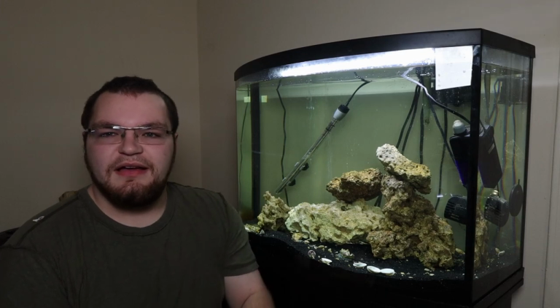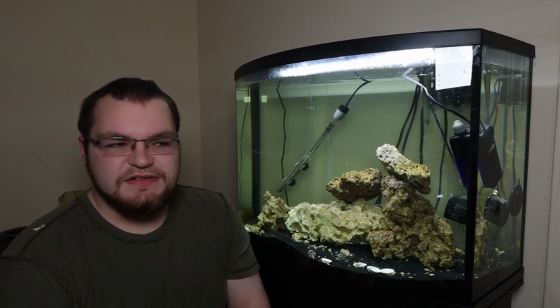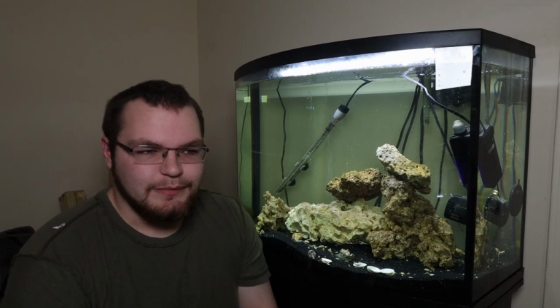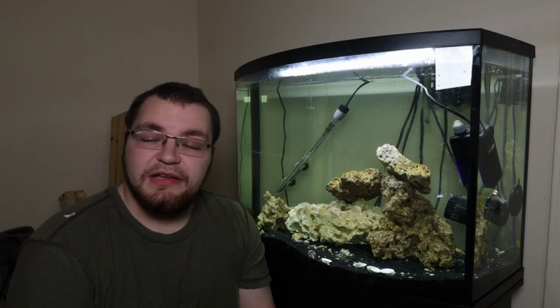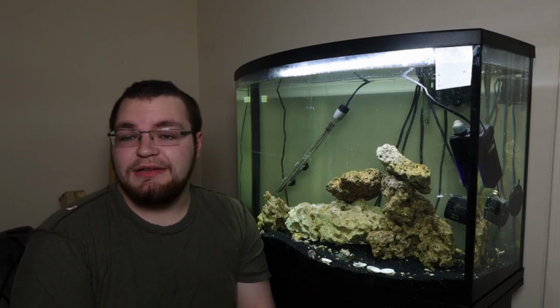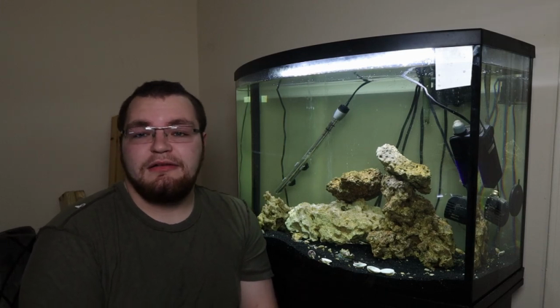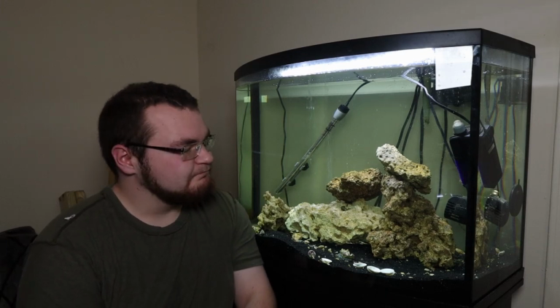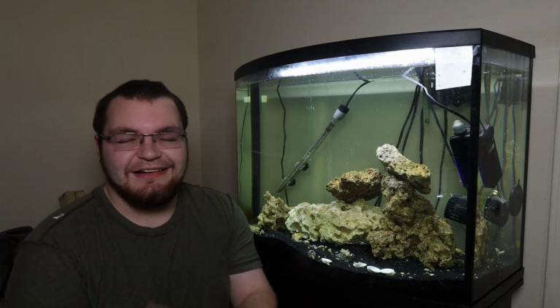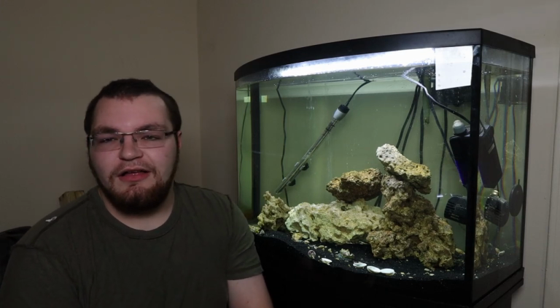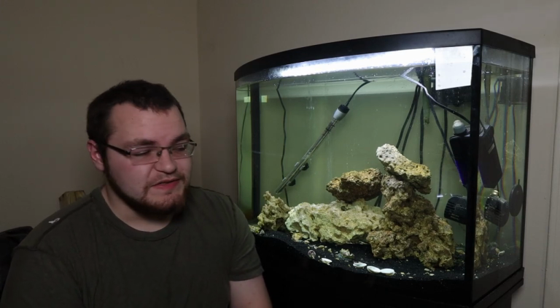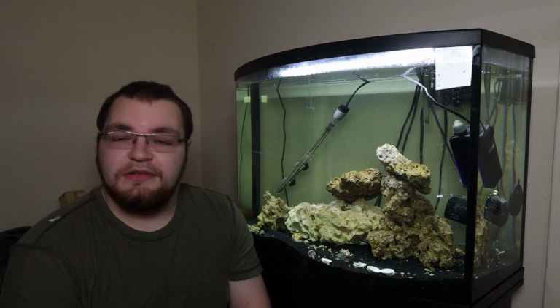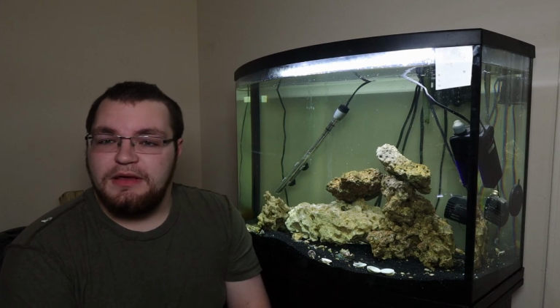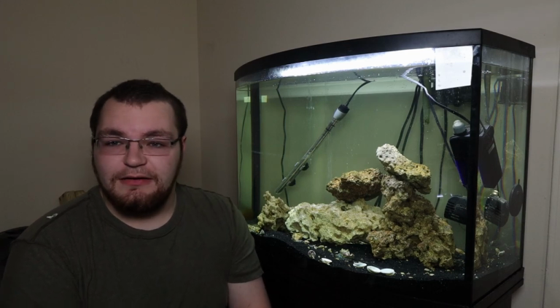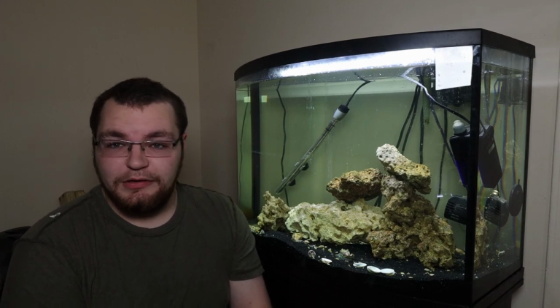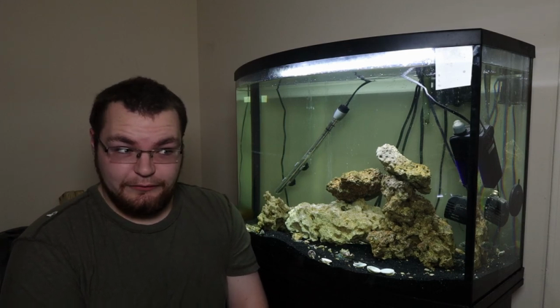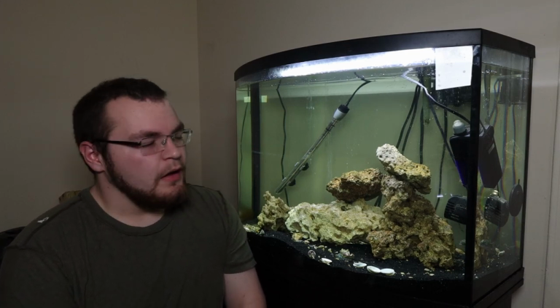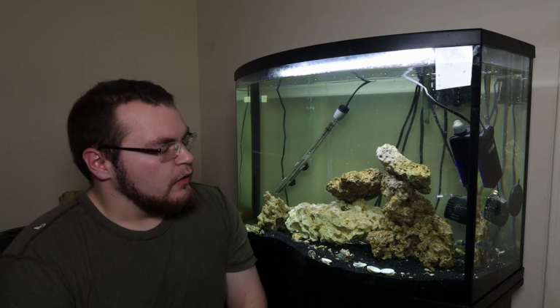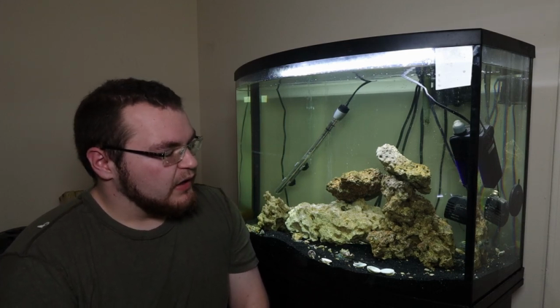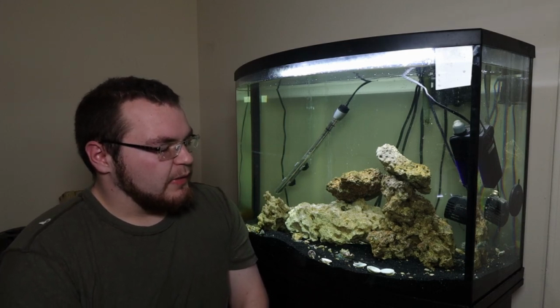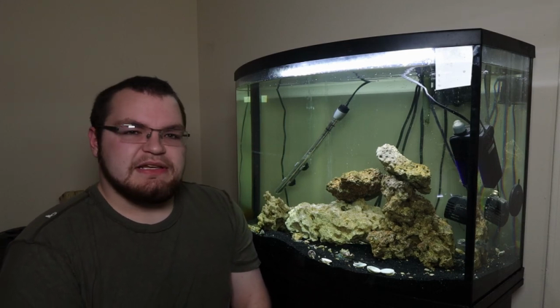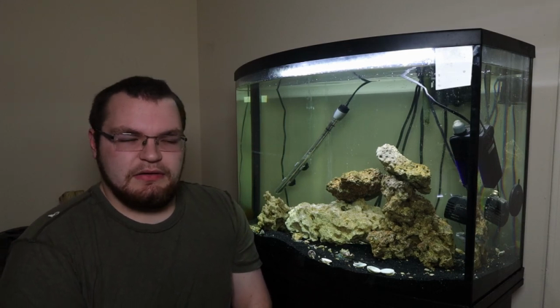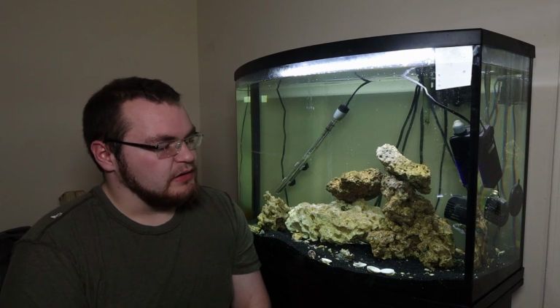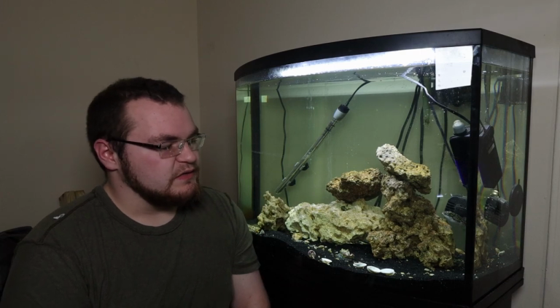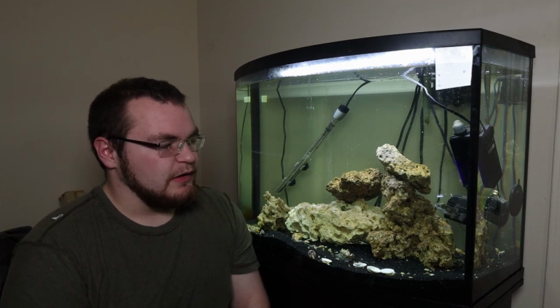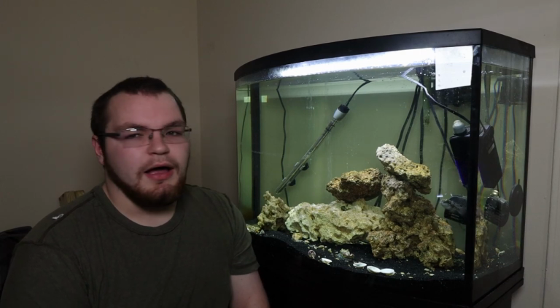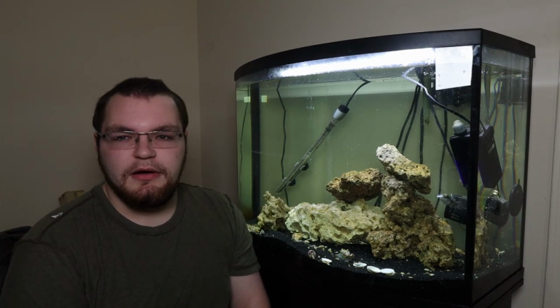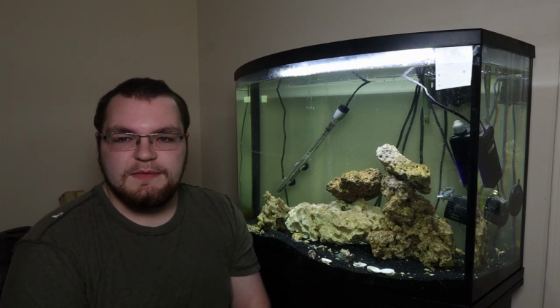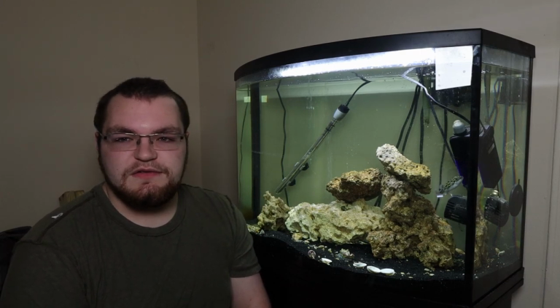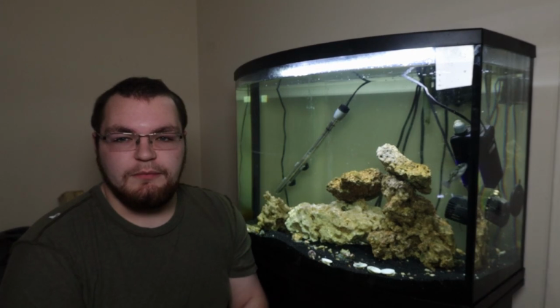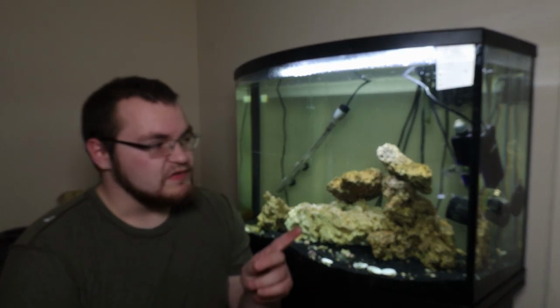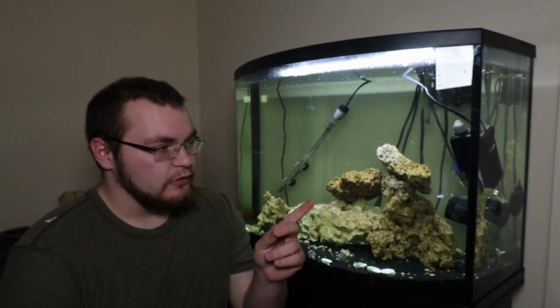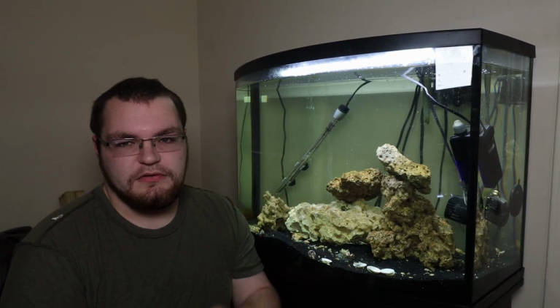Hey guys, Chris here, coming to you late on a Monday night. It's like 9 o'clock, which is super late for me because I get up for work at like 4. But I just want to take a minute and talk to you guys about how I prepare clams on the half shell for my smaller puffers.